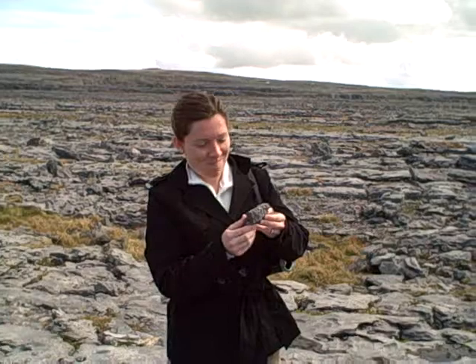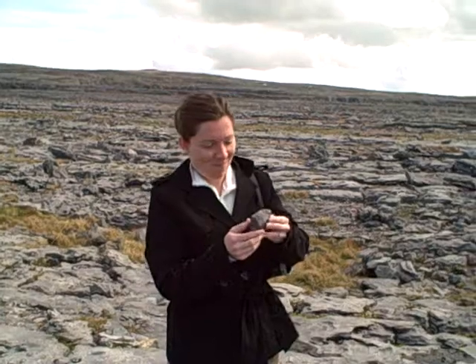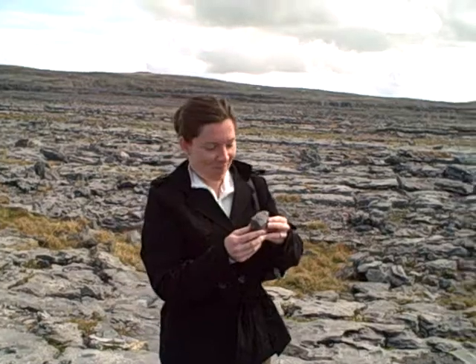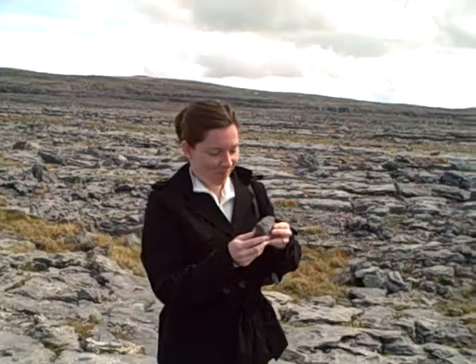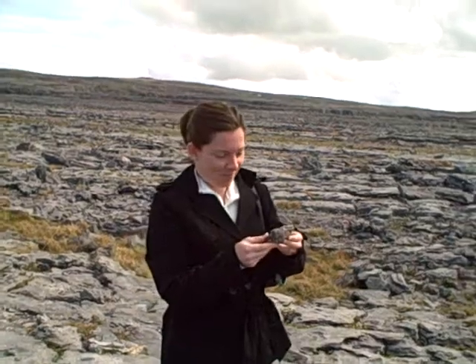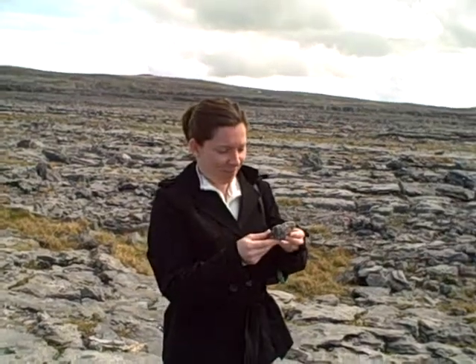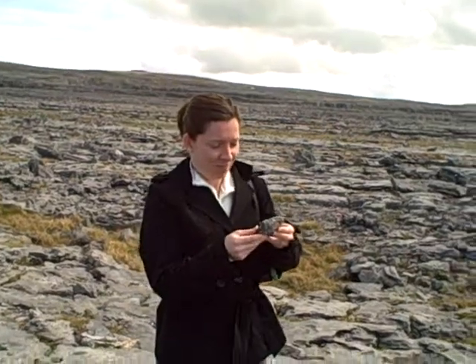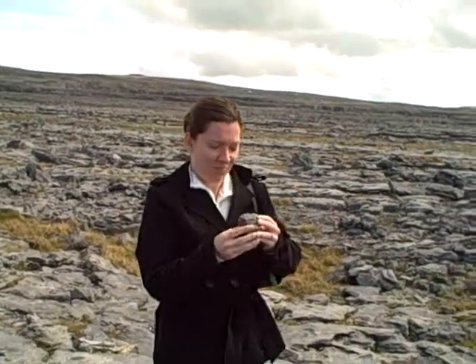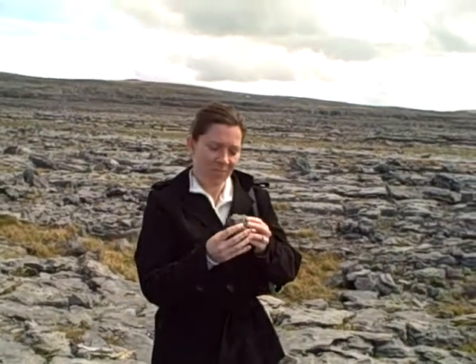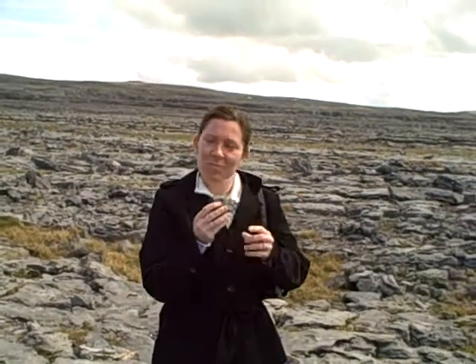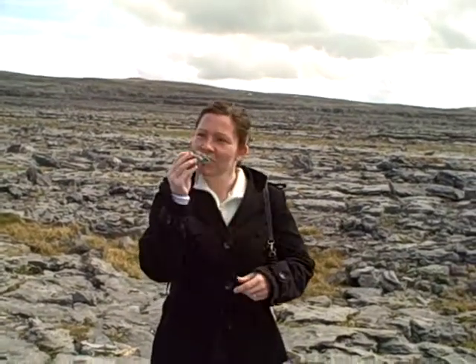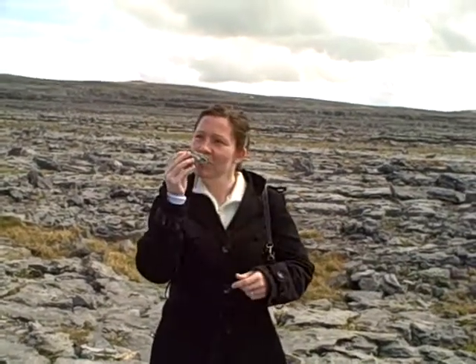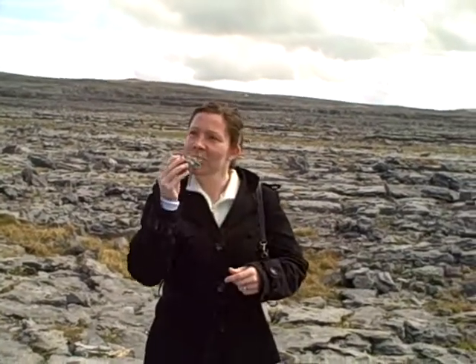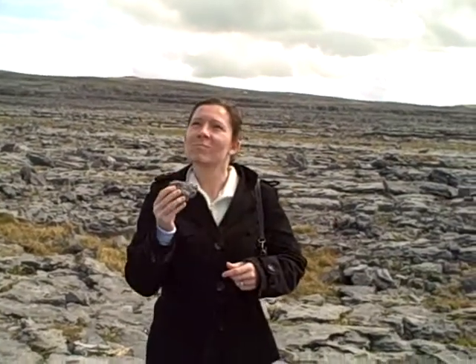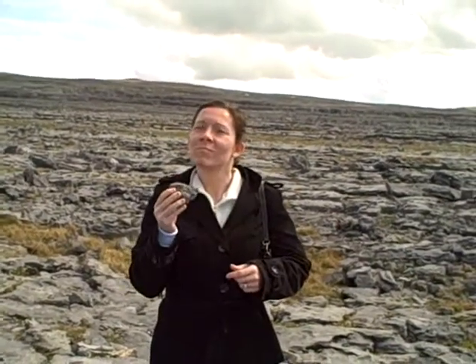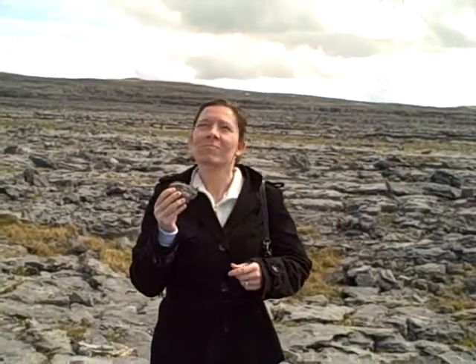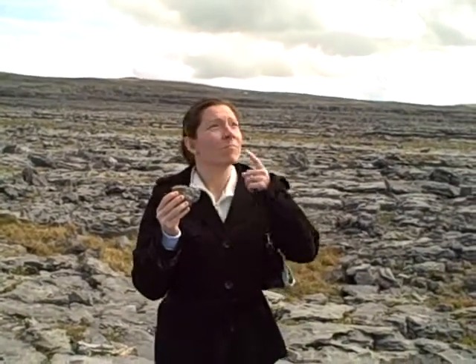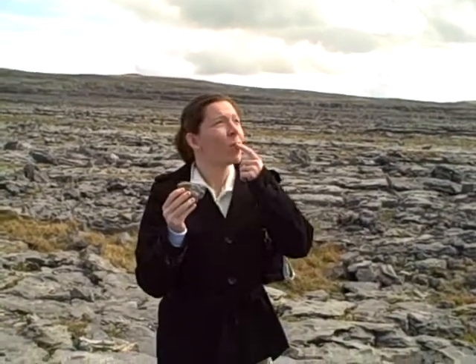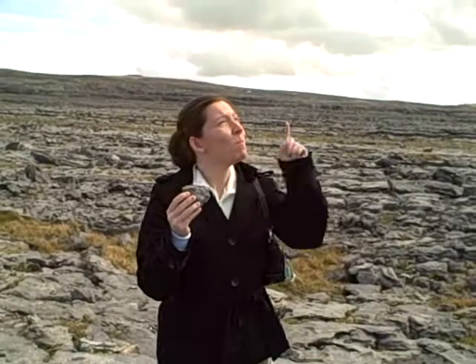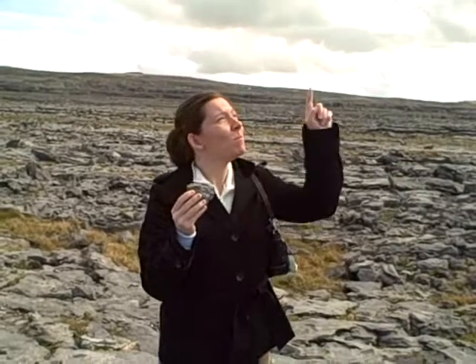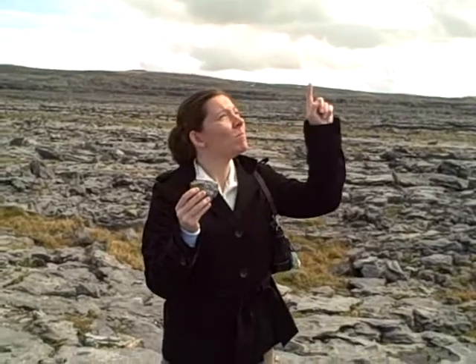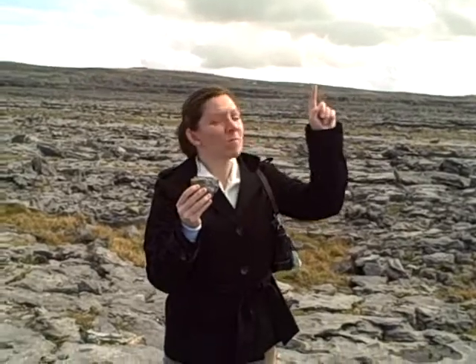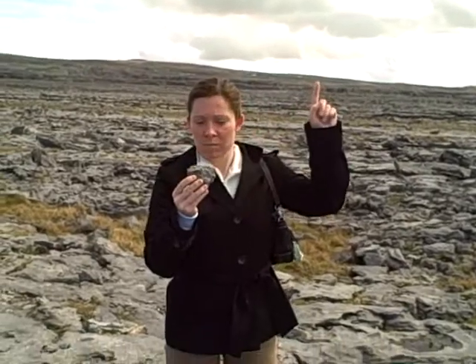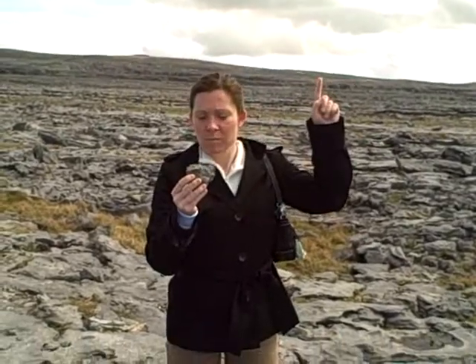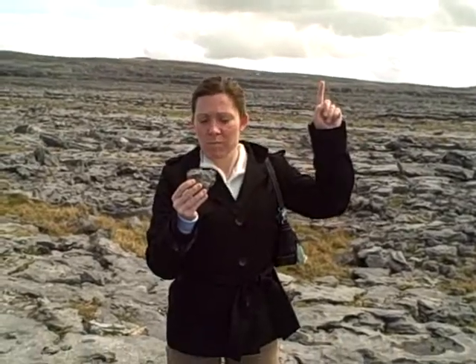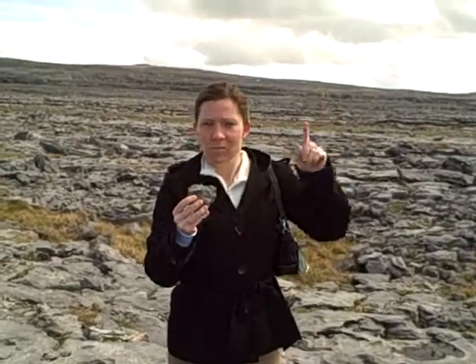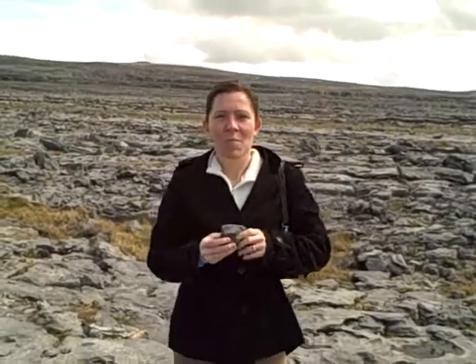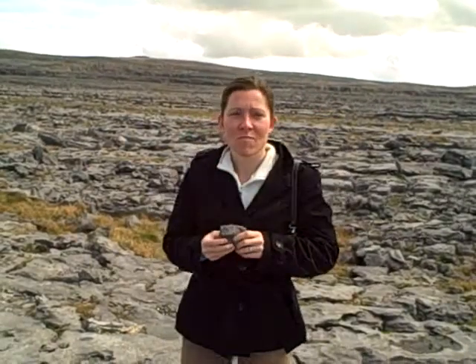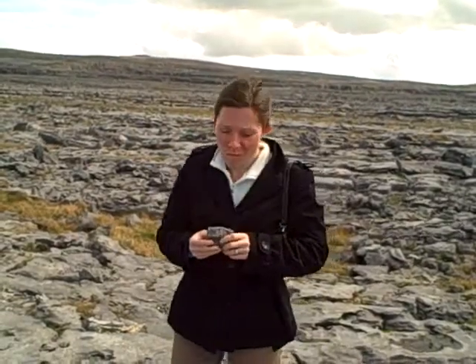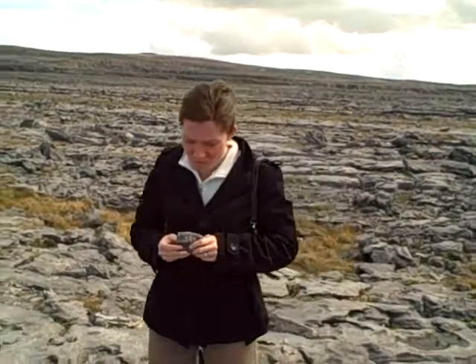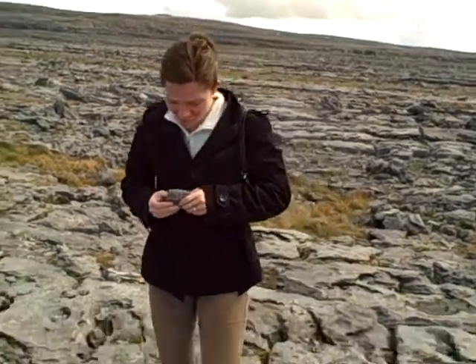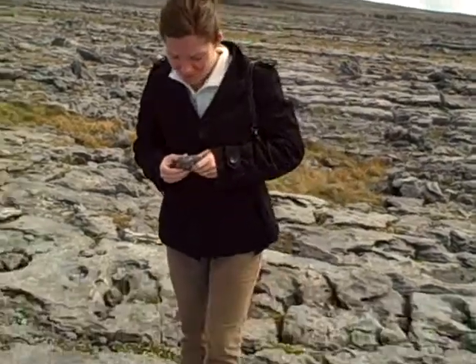Today I'm joined by geologist Dr. Warnick. Dr. Warnick, we are at The Burn in Ireland. What can you tell us about these rocks?